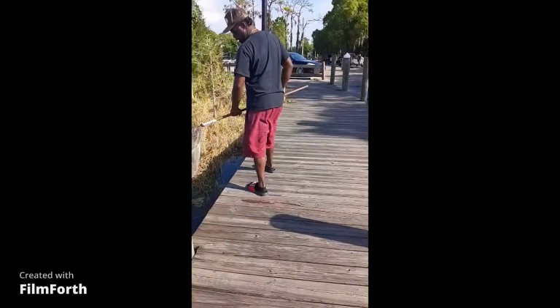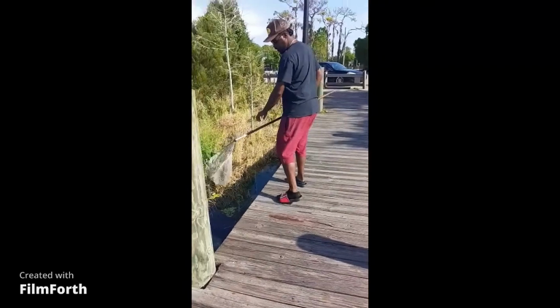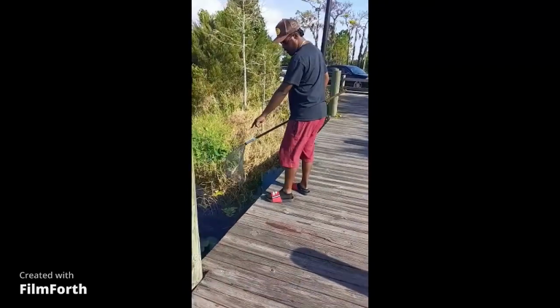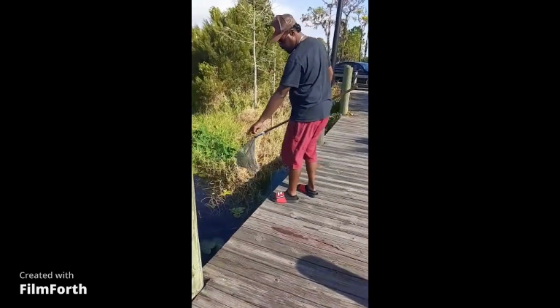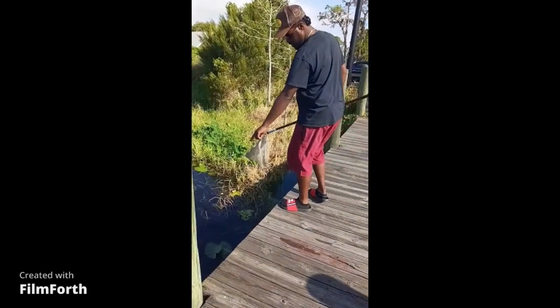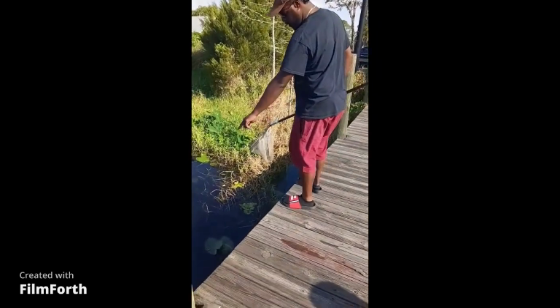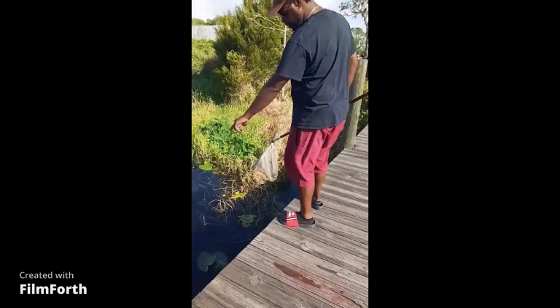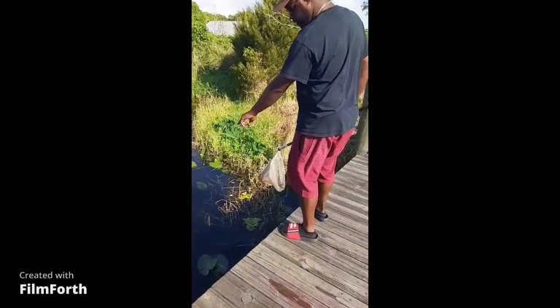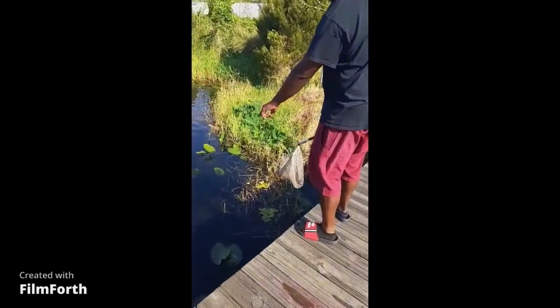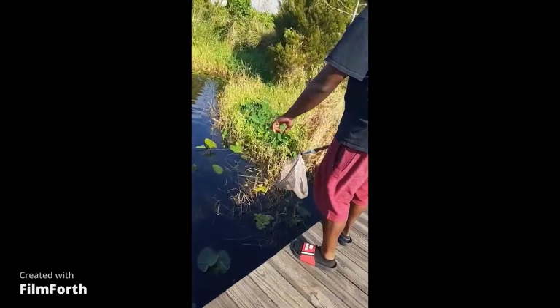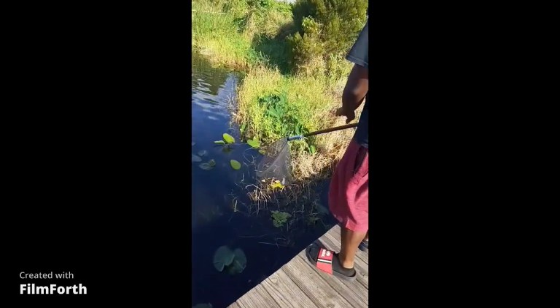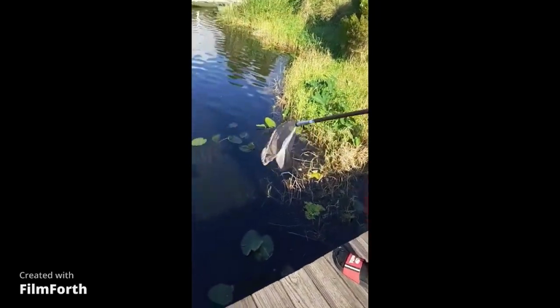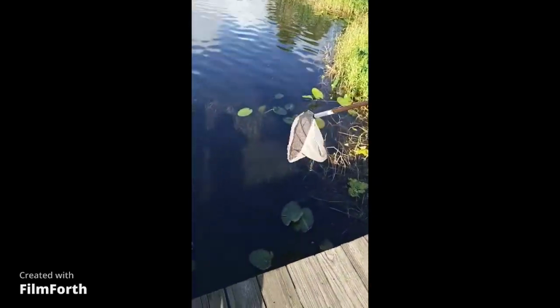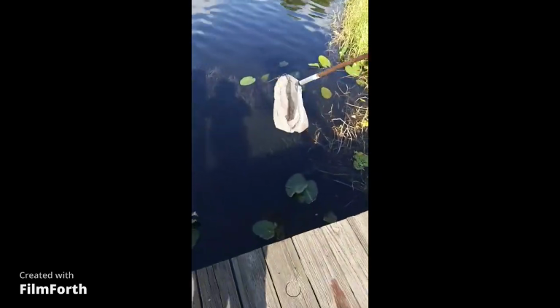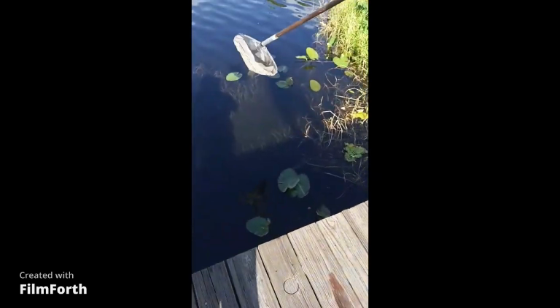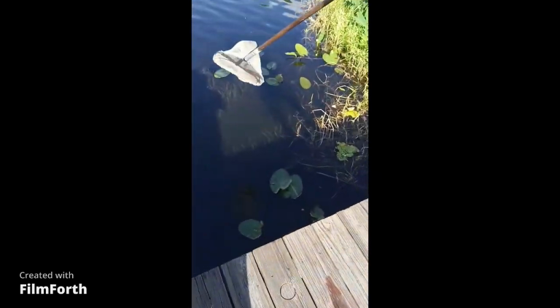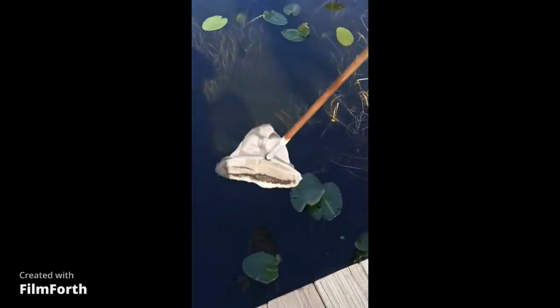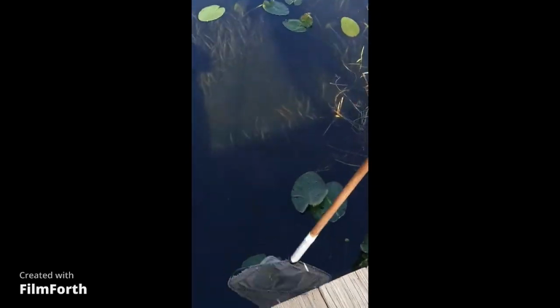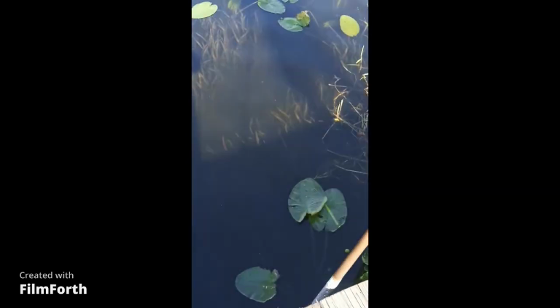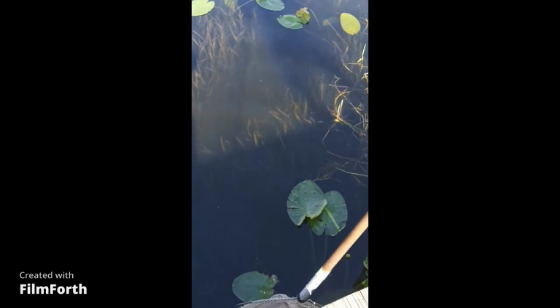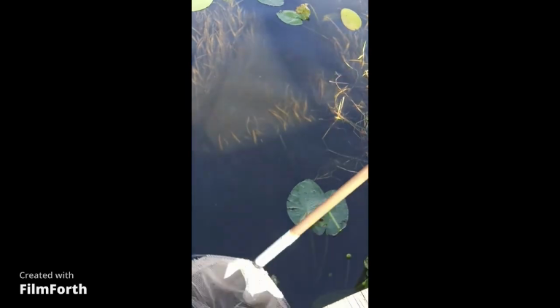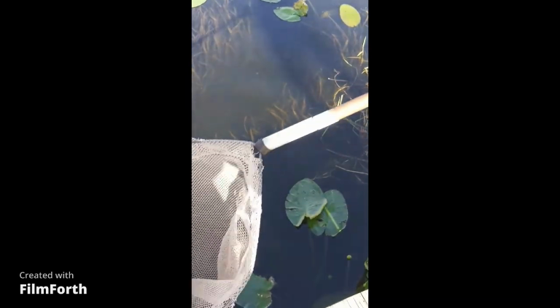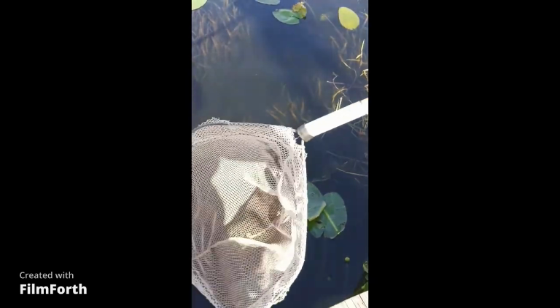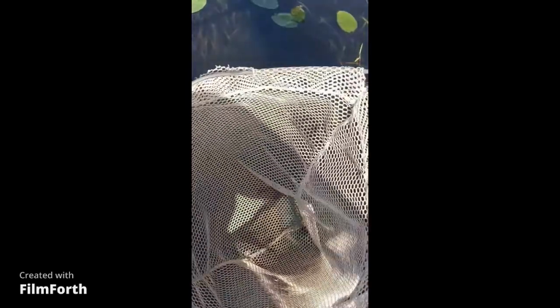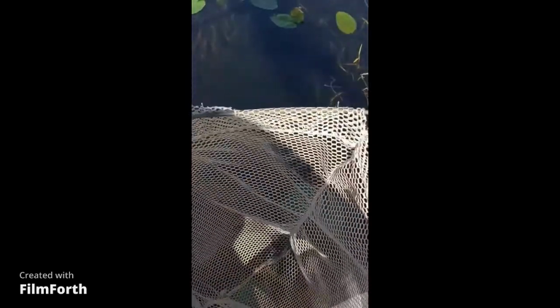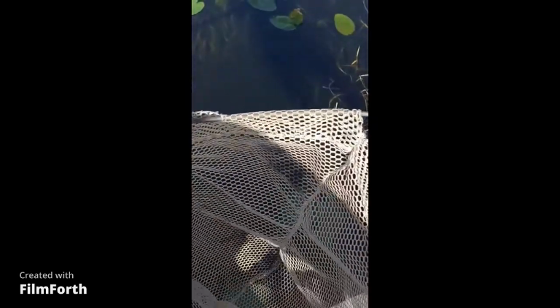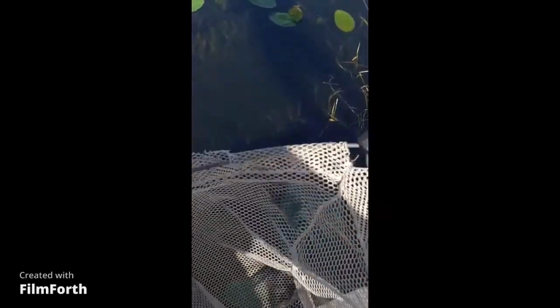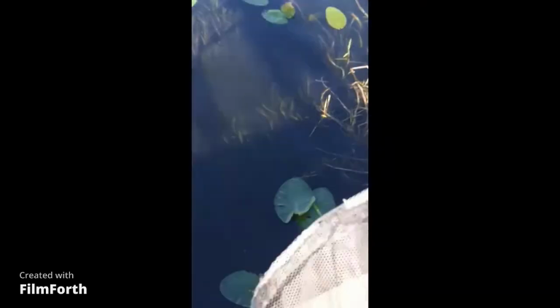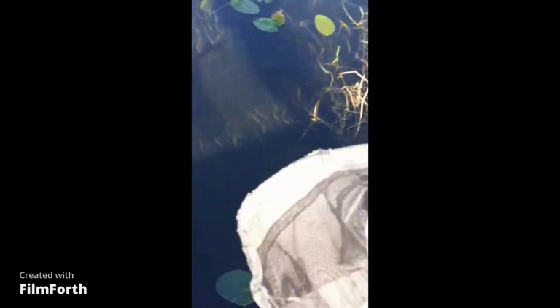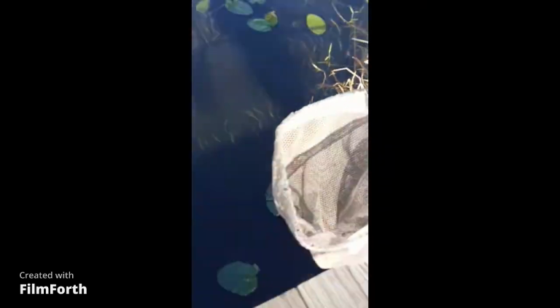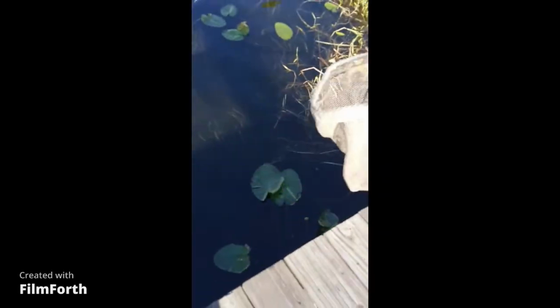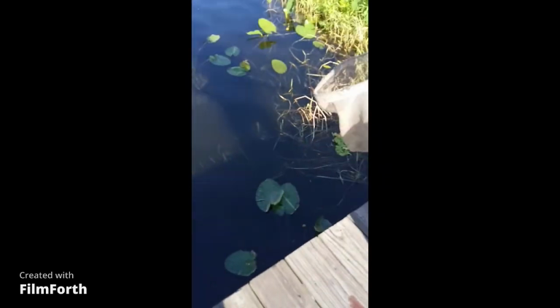Got some grass right here up close, so what I'm gonna do is start out, work my way in, lift up, and I'm gonna show you guys, okay? Here we go.